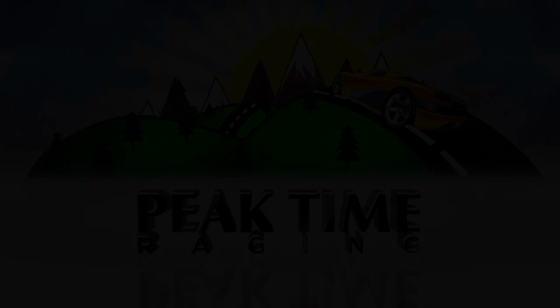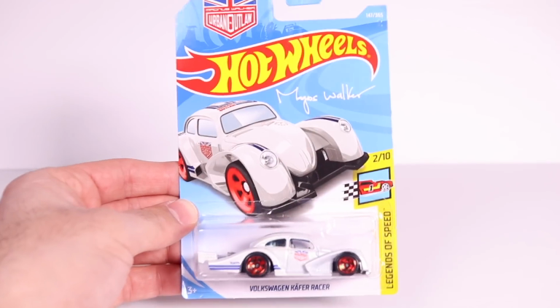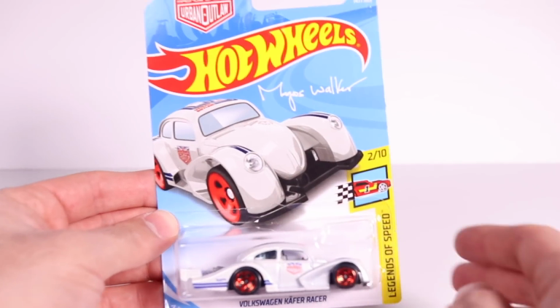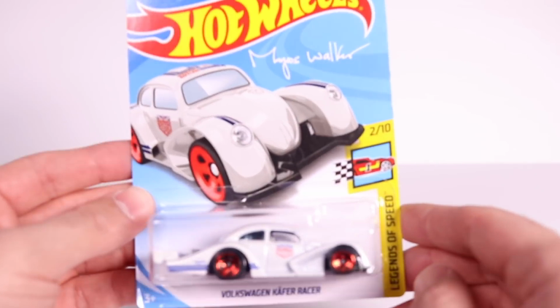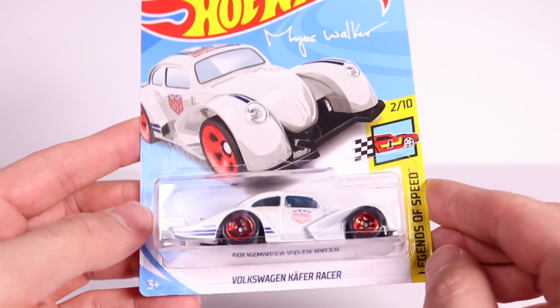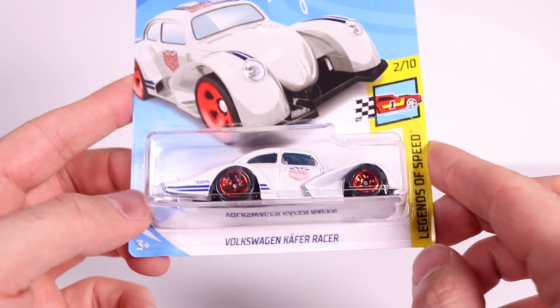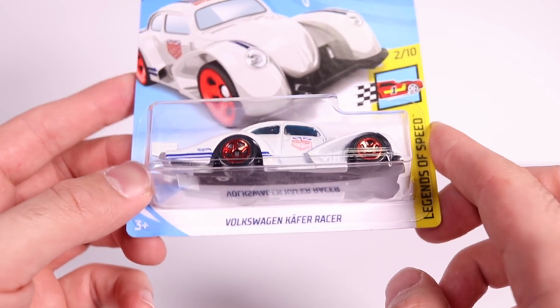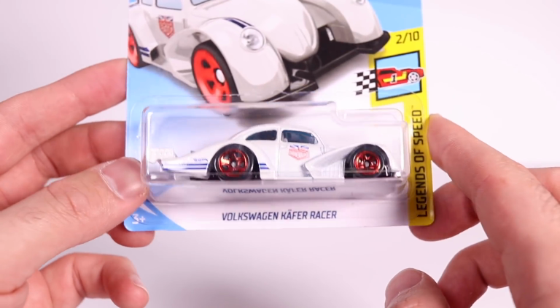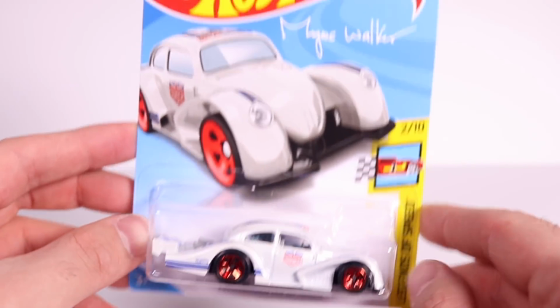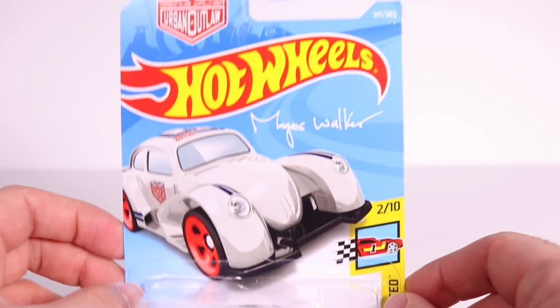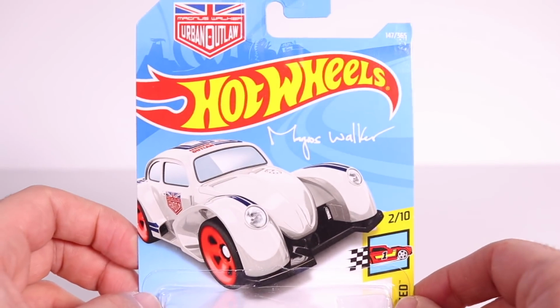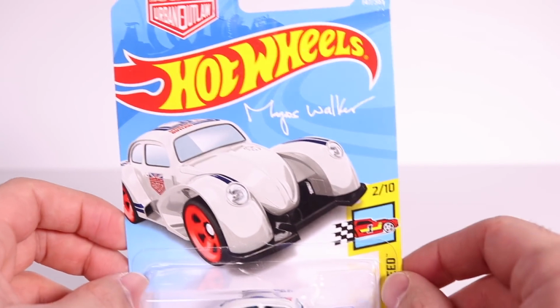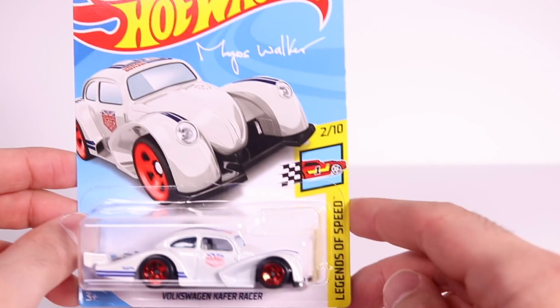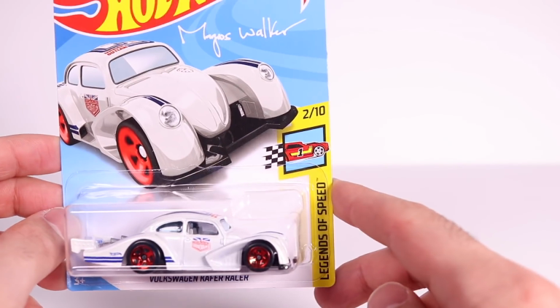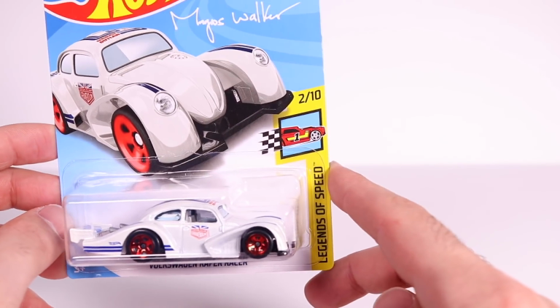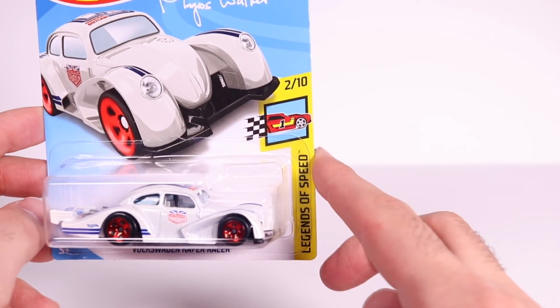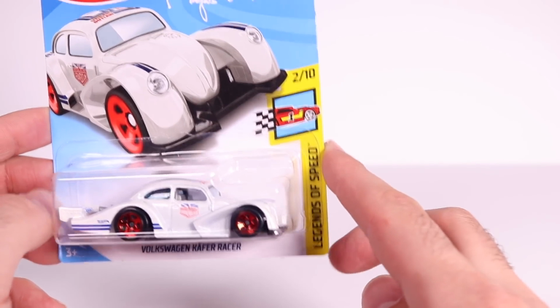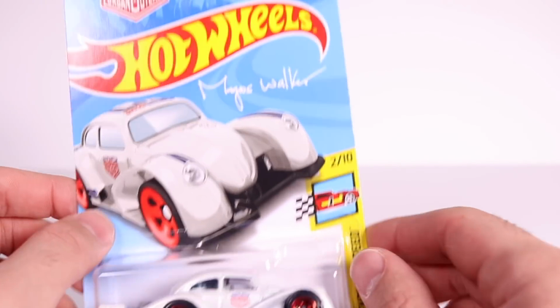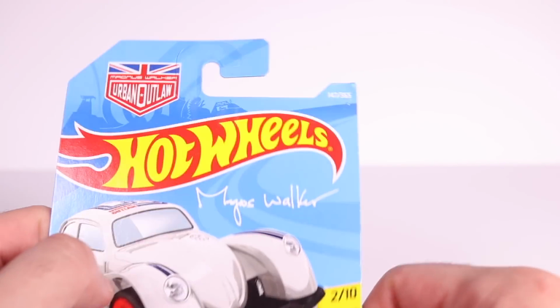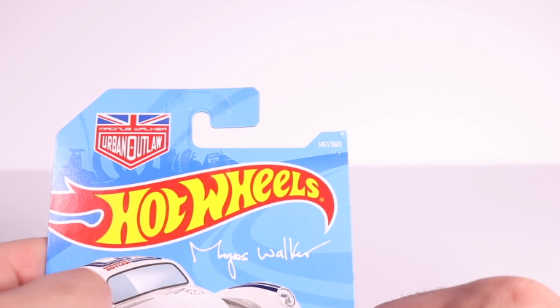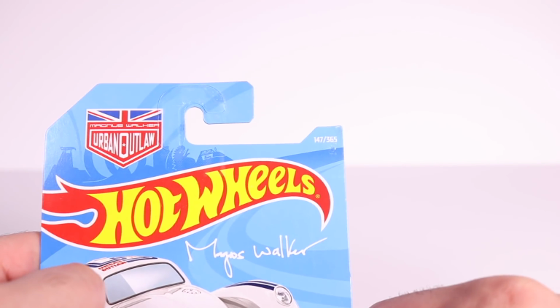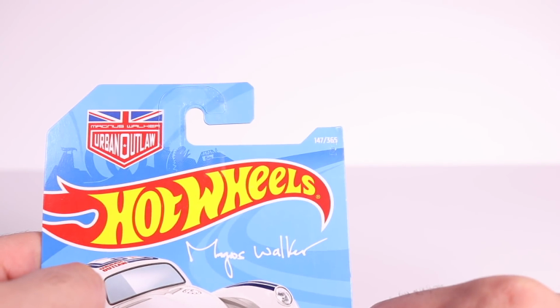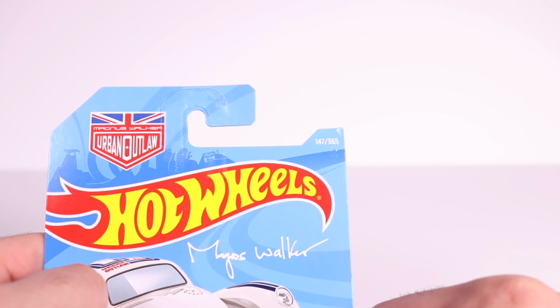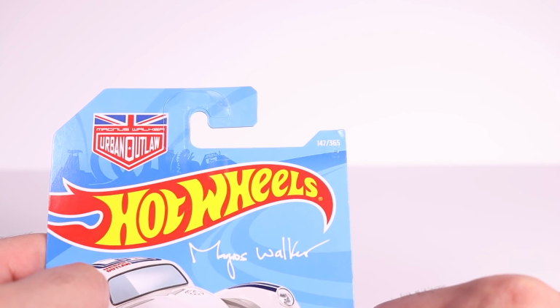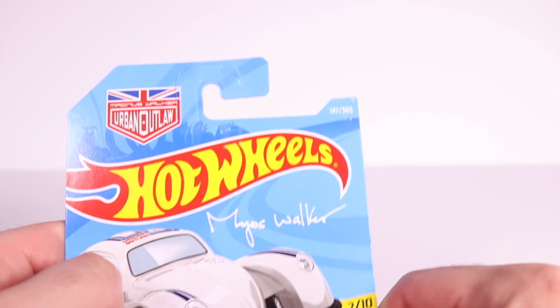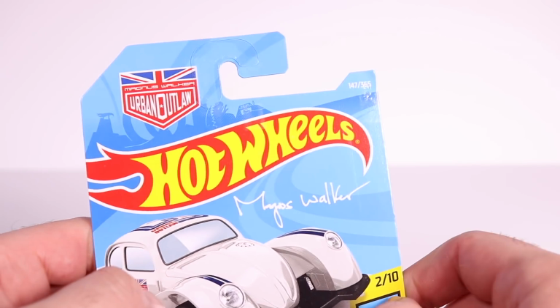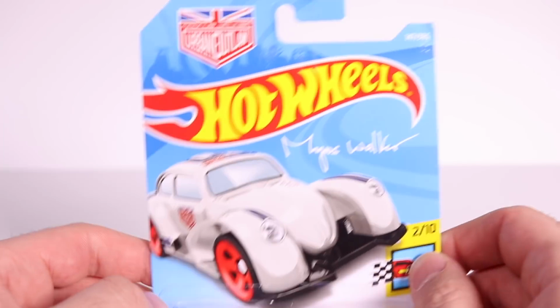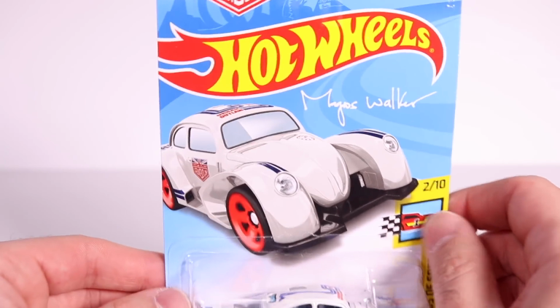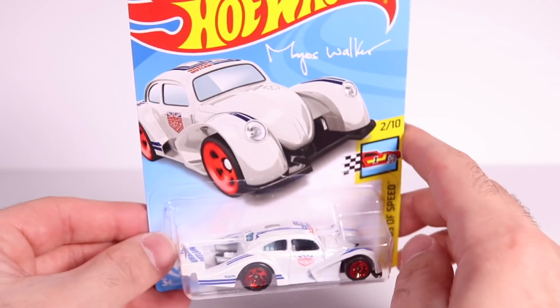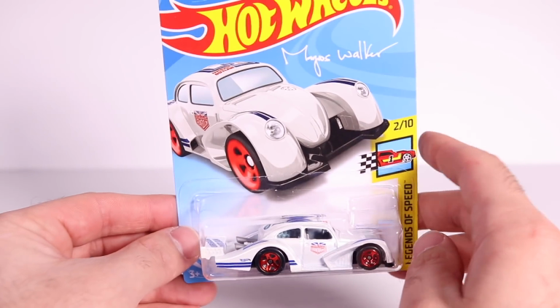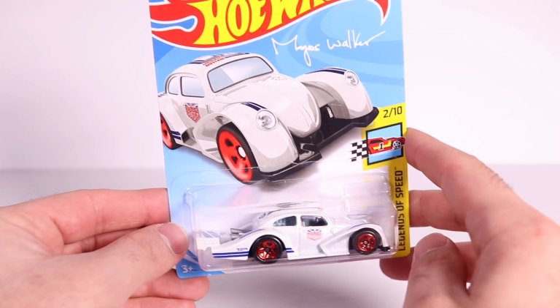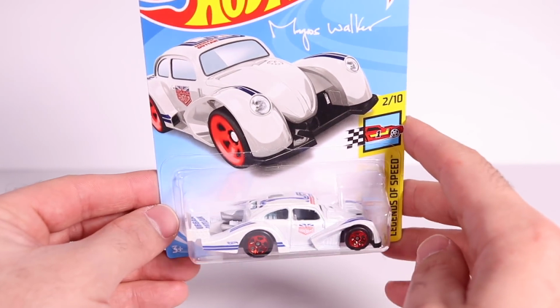Here it is guys — the Volkswagen Kiefer Racer Magnus Walker Edition, car number two of ten from Legends of Speed, and it is car number 147 of 365 from the 2018 set.